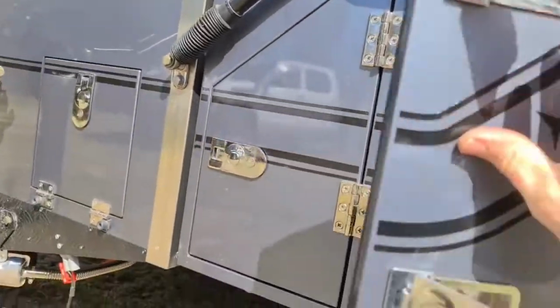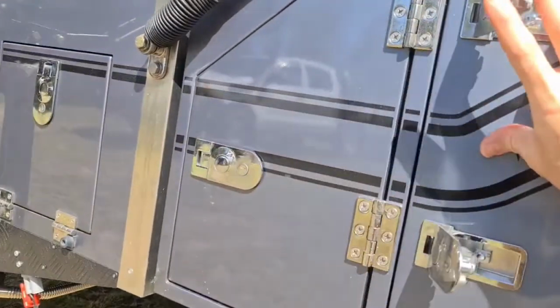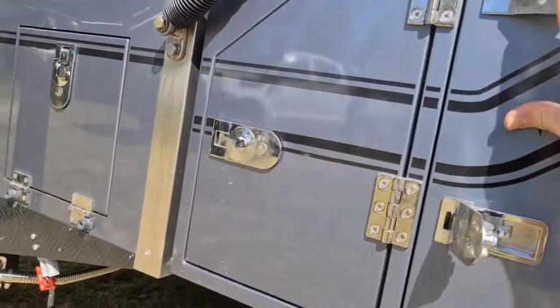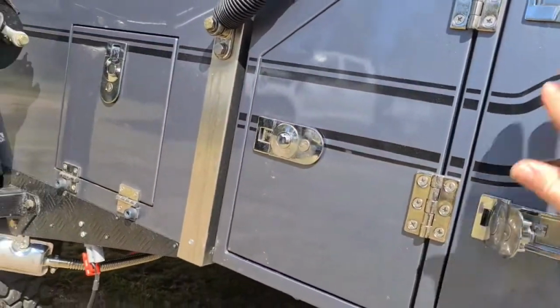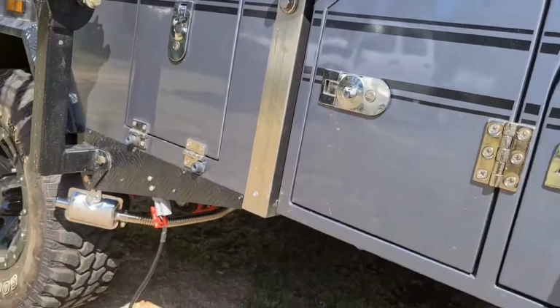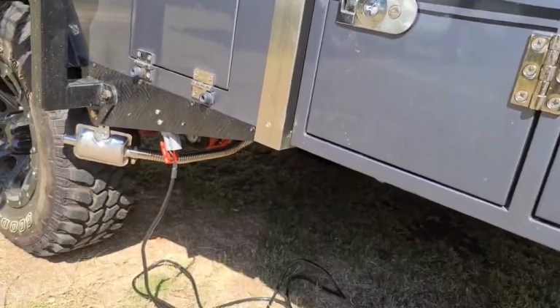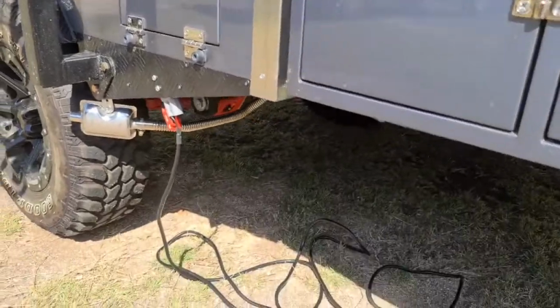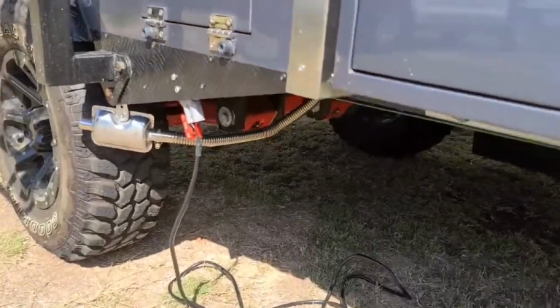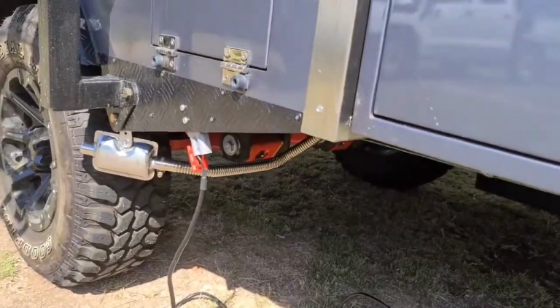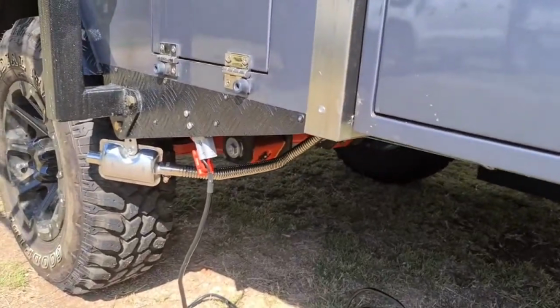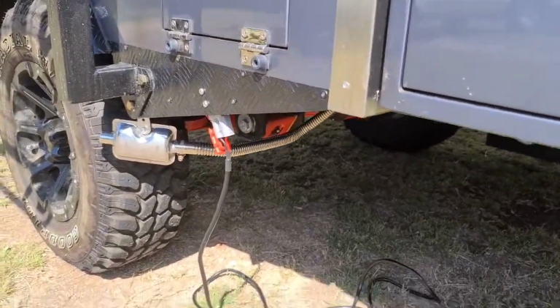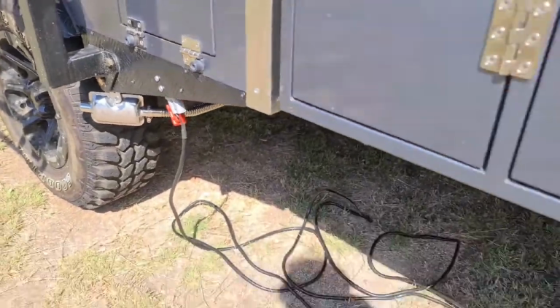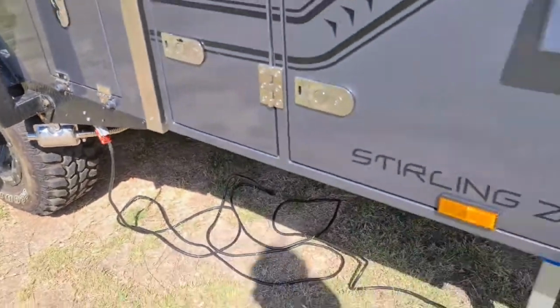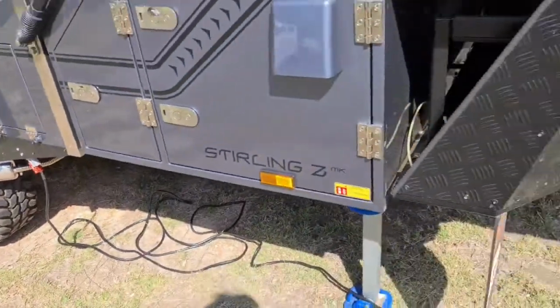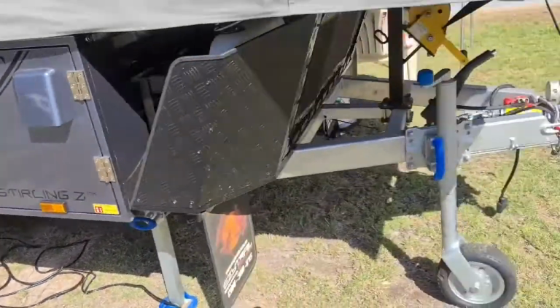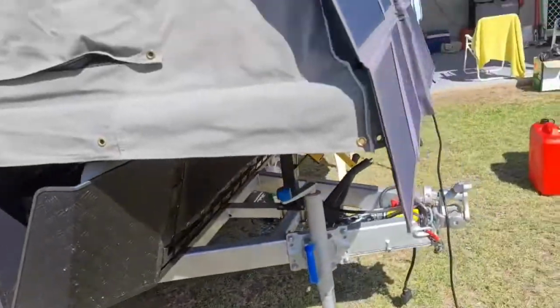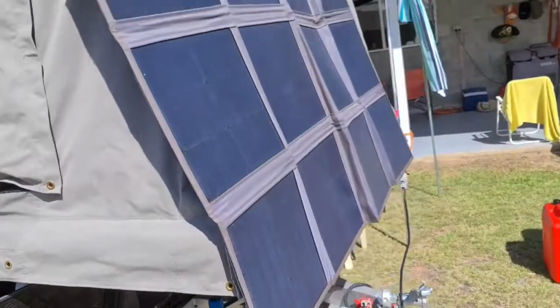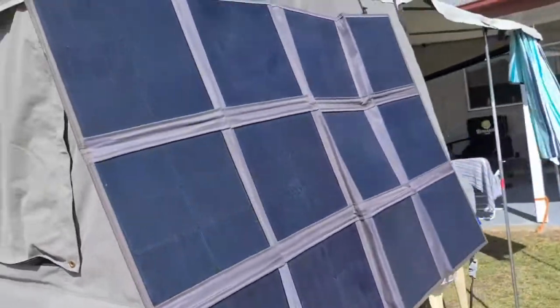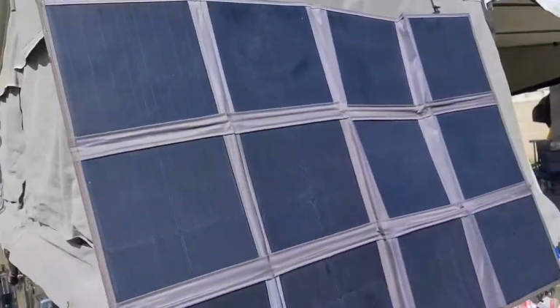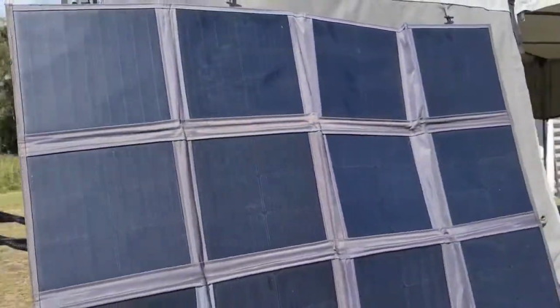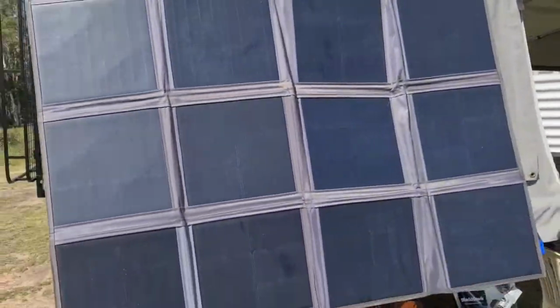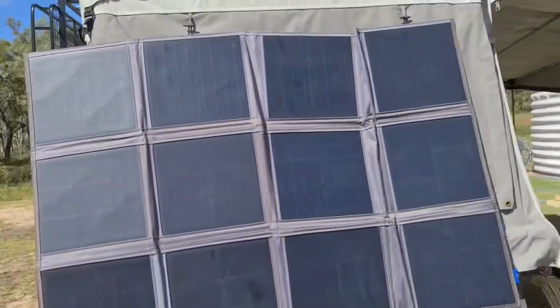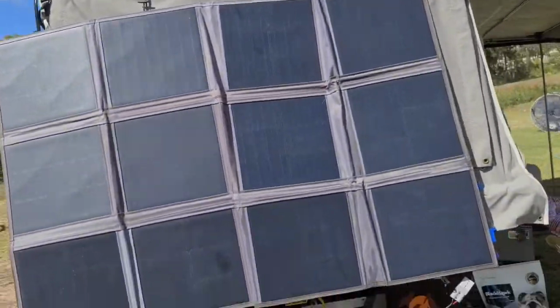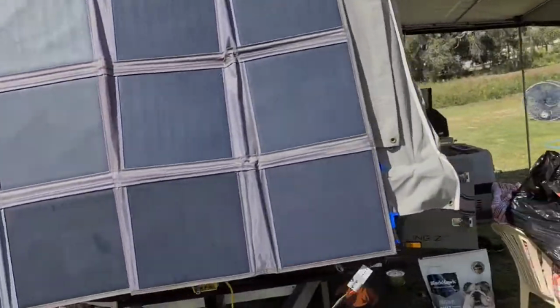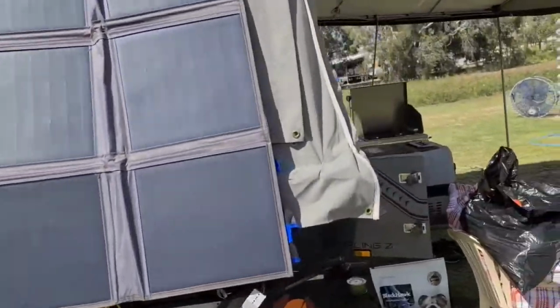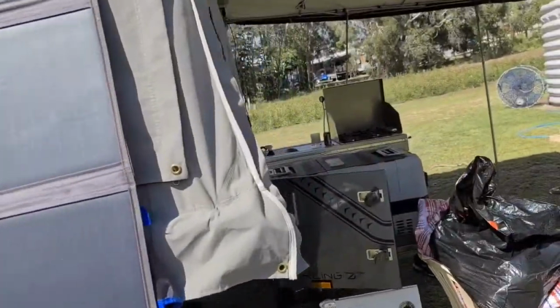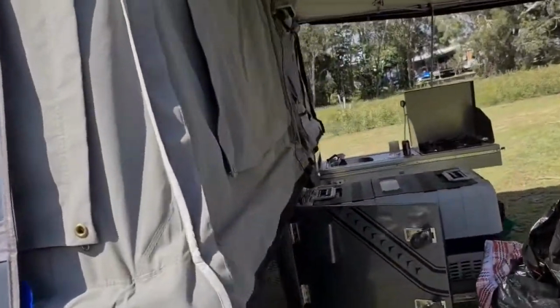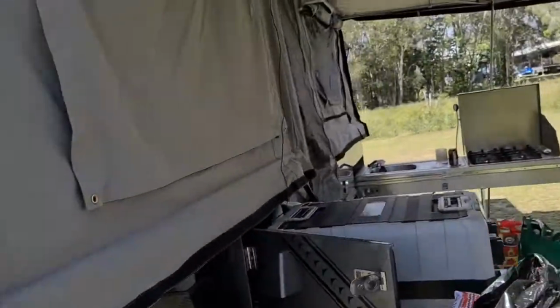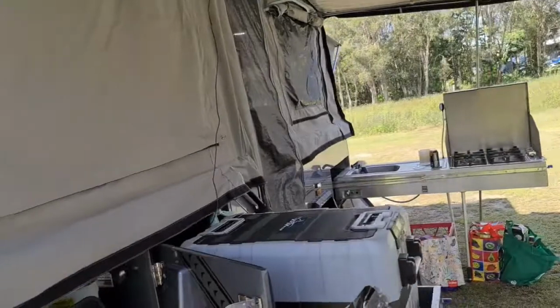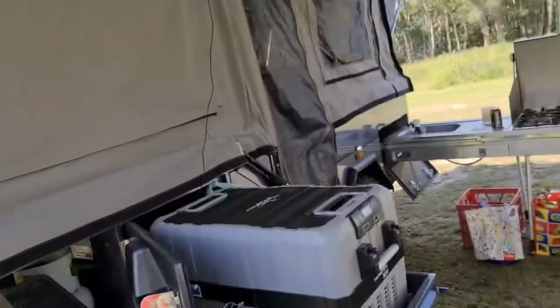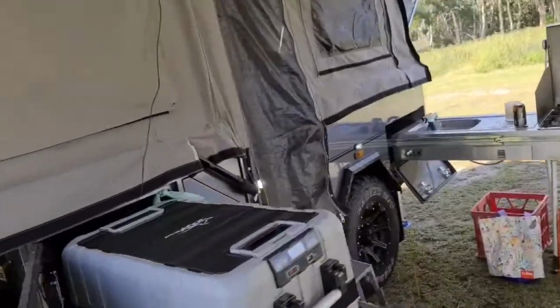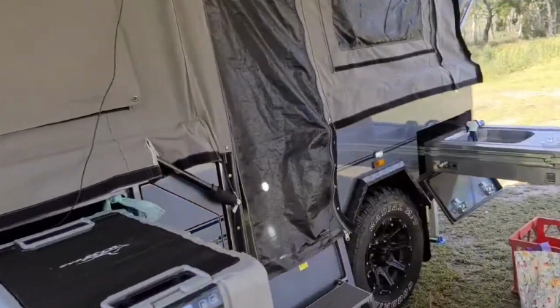There's an external connector for solar — and walking past it, there's a solar blanket. I'll pop inside to see the rest of the setup.